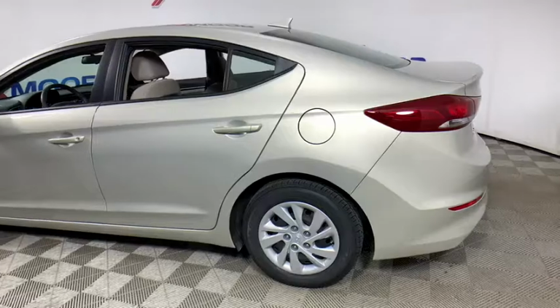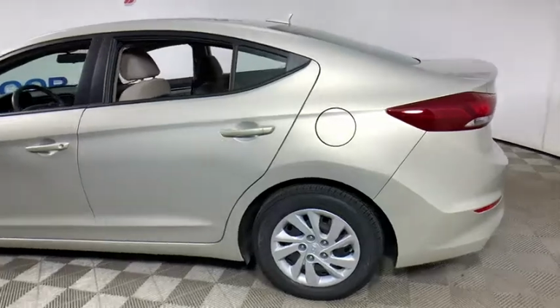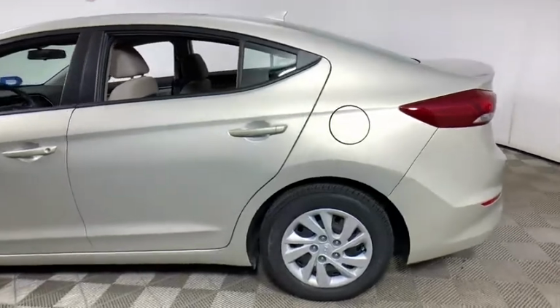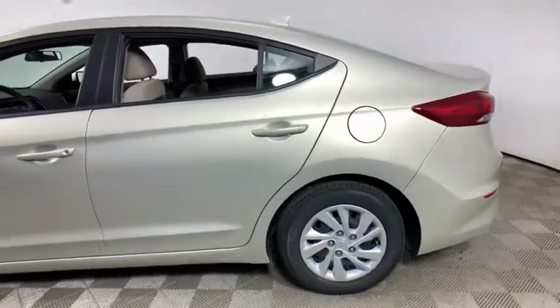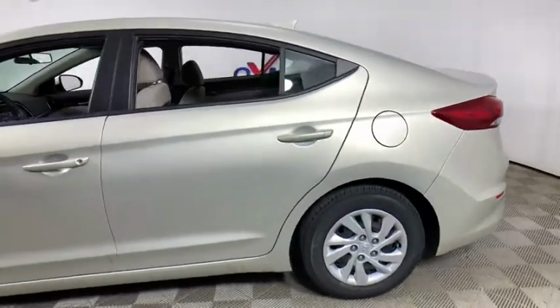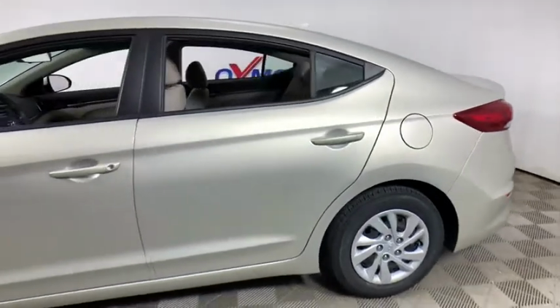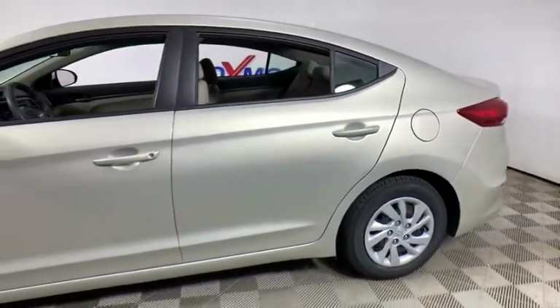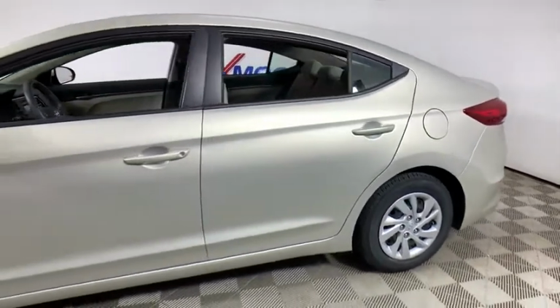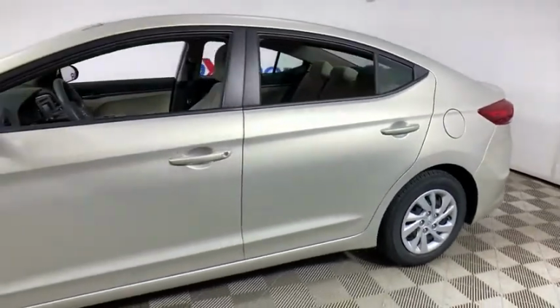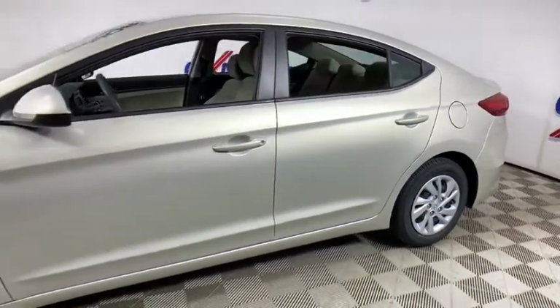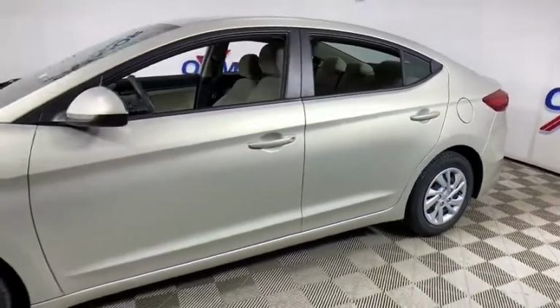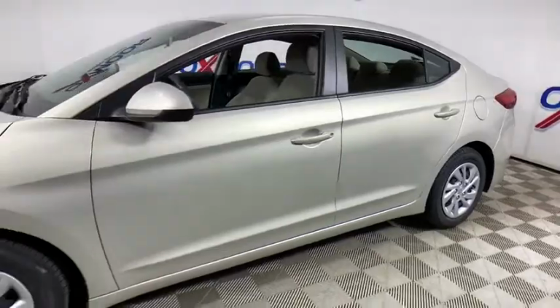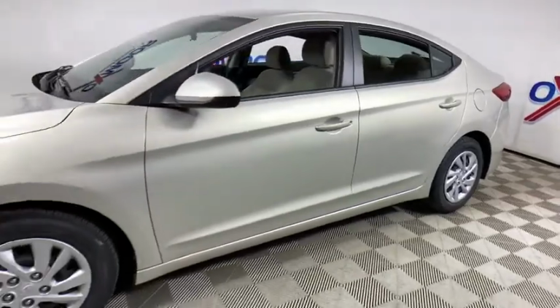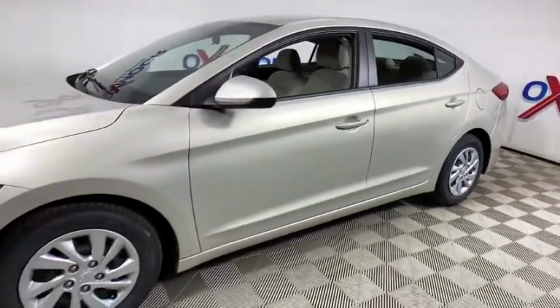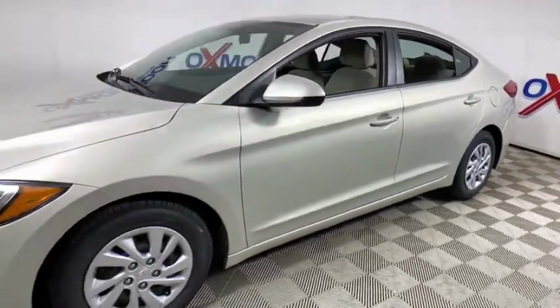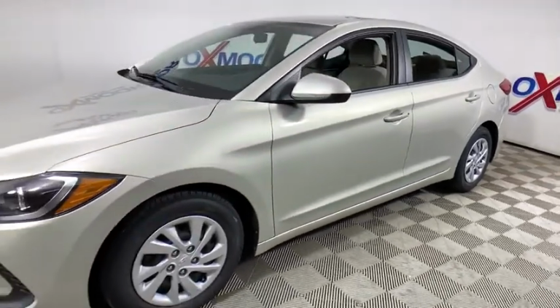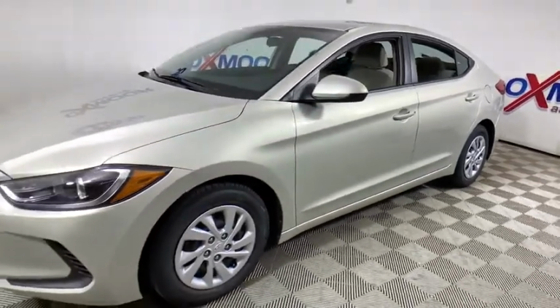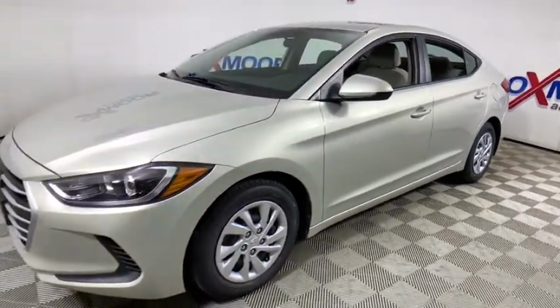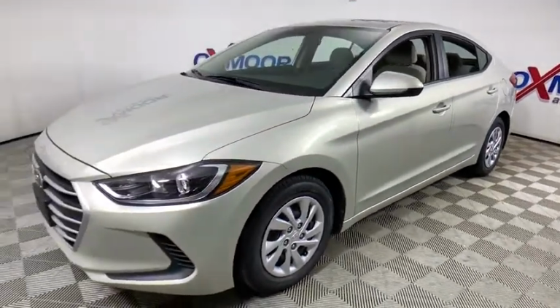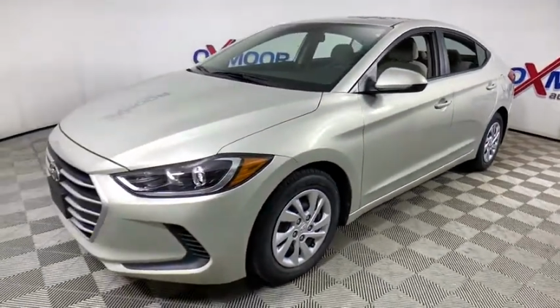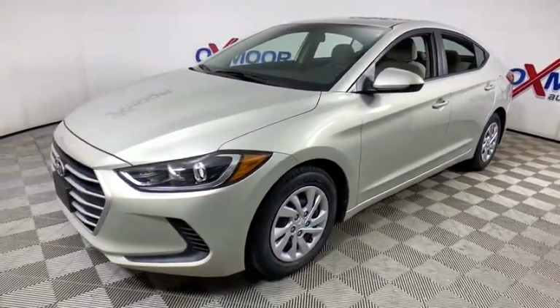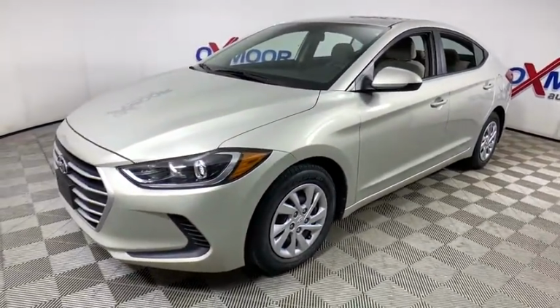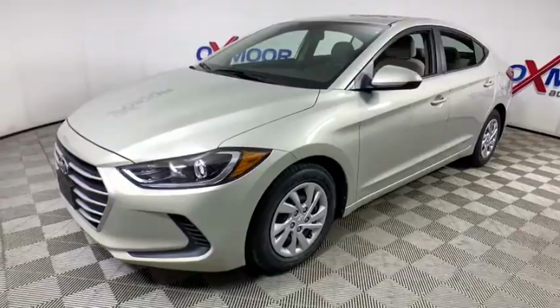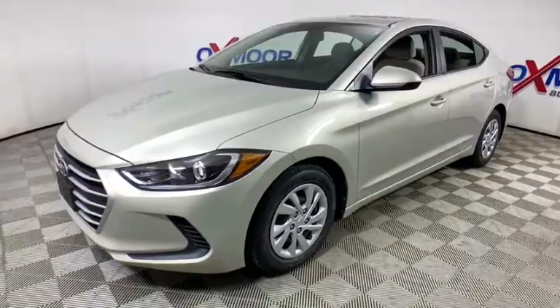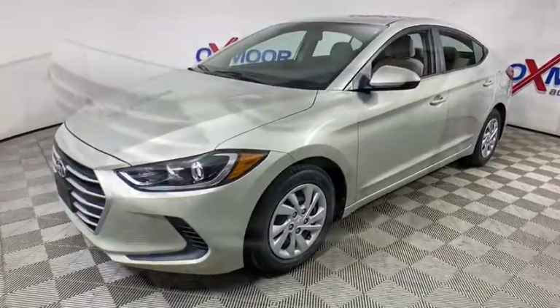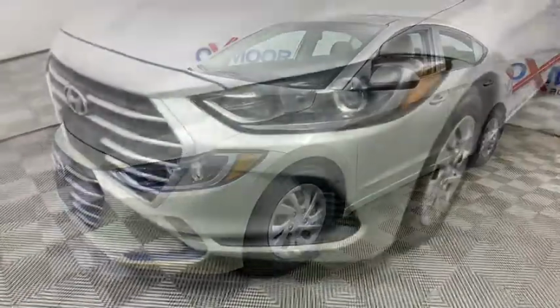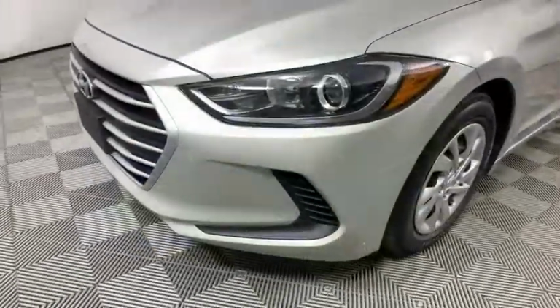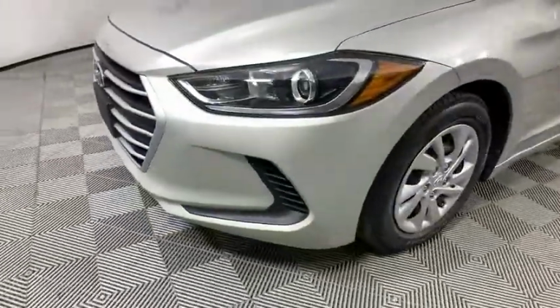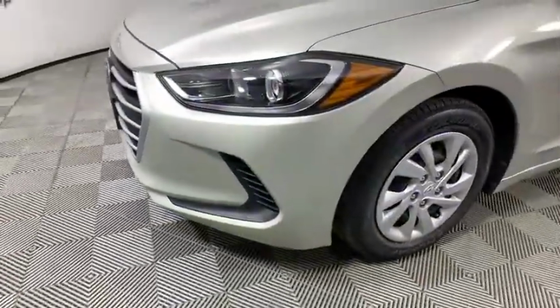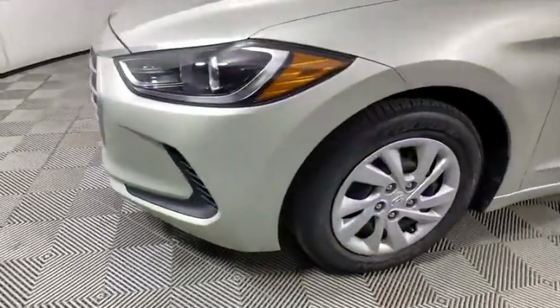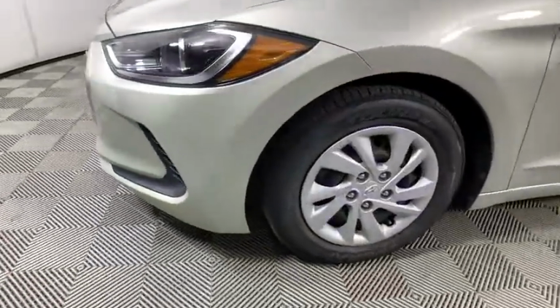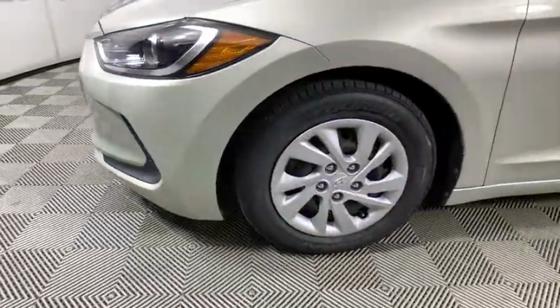Make a great choice today with the 2017 Hyundai Elantra. The Elantra boasts the most interior room in its class and gets an exceptional 35 MPG. With its luxurious standard features, the Elantra is an easy choice.